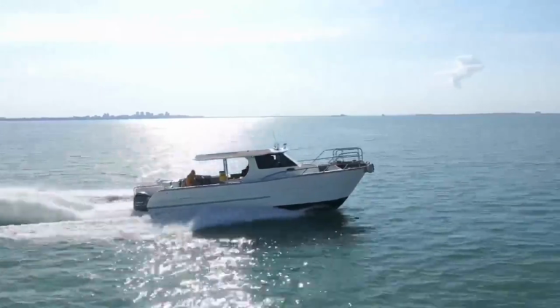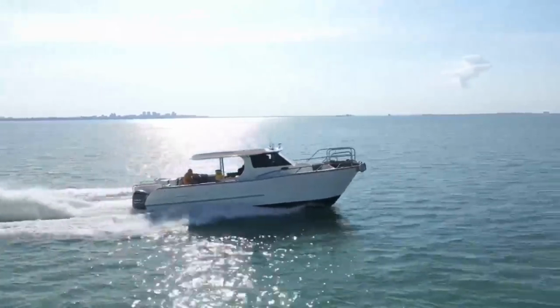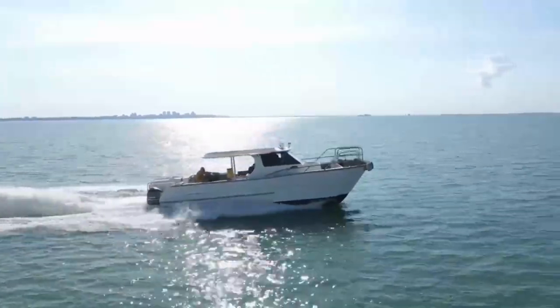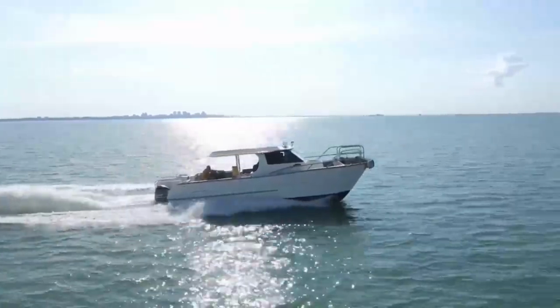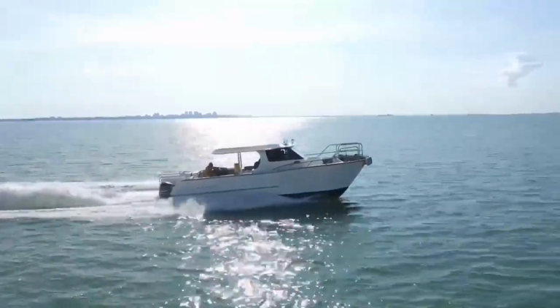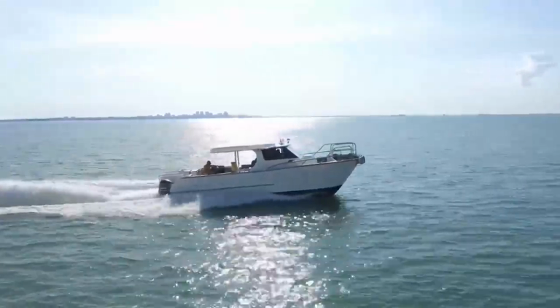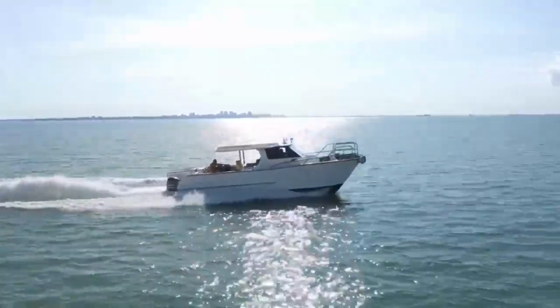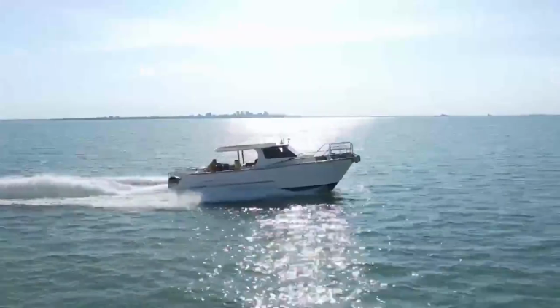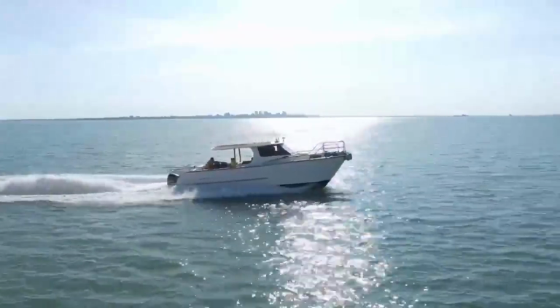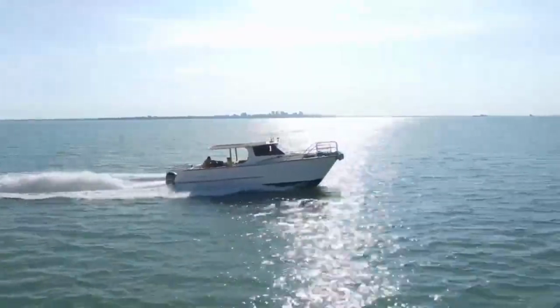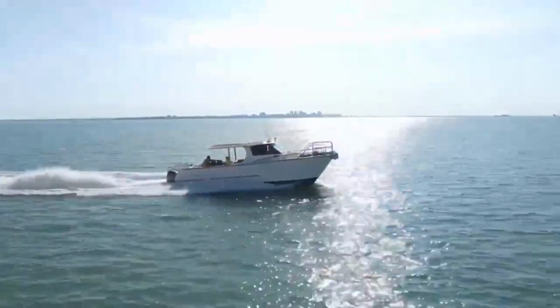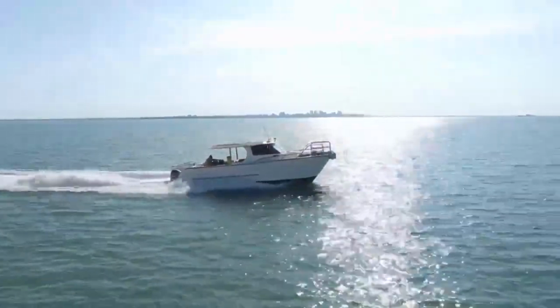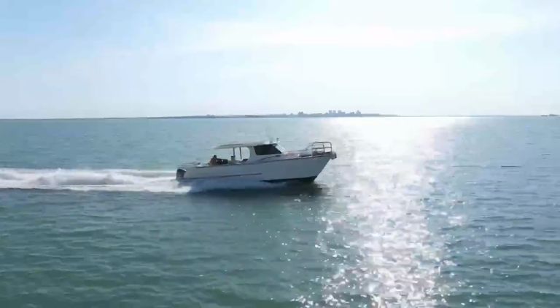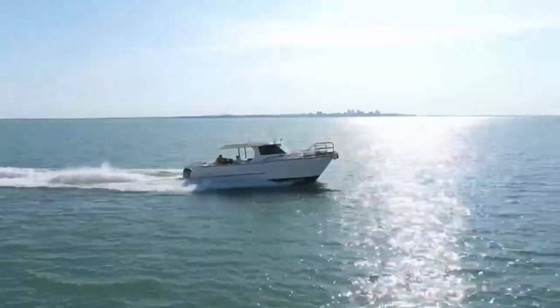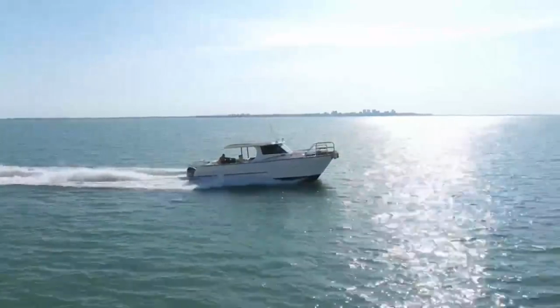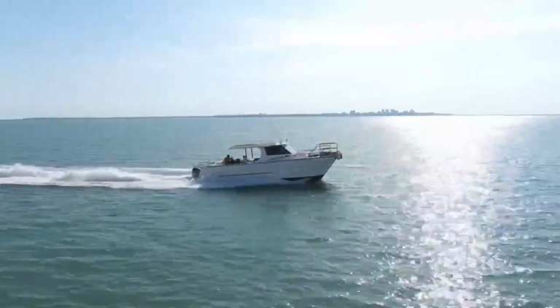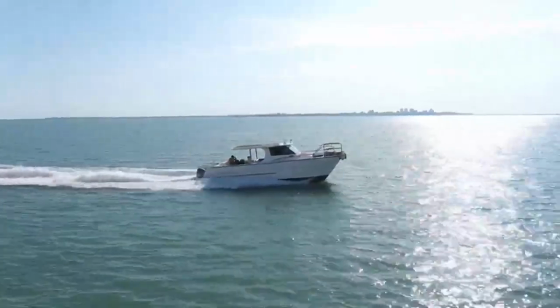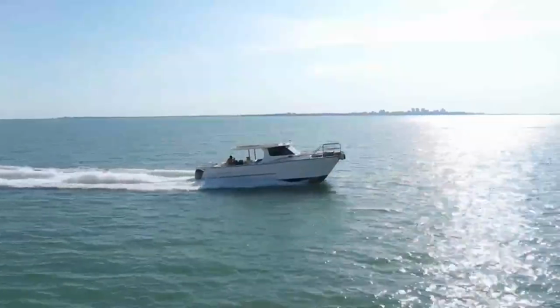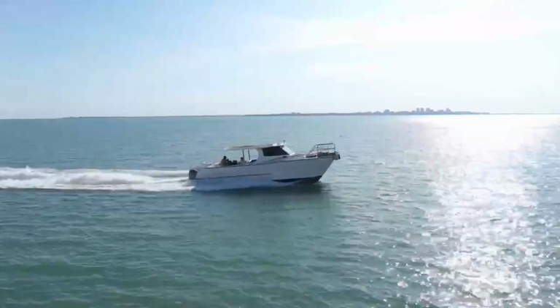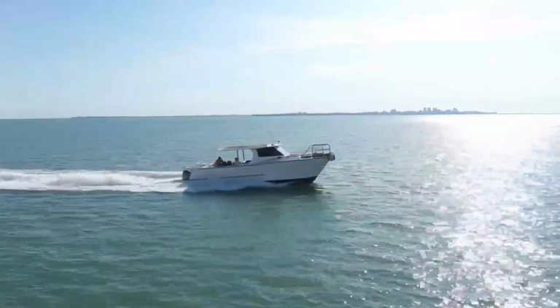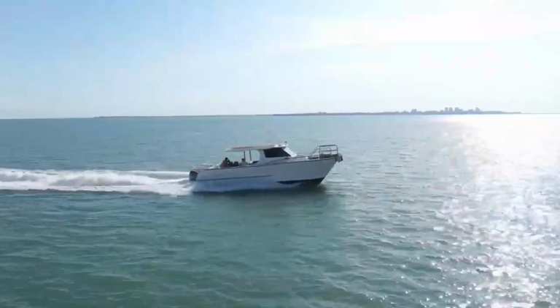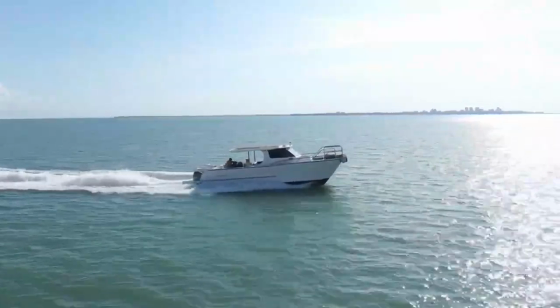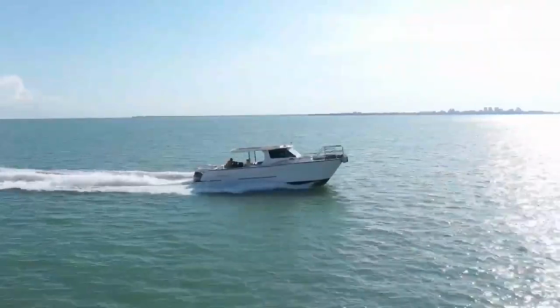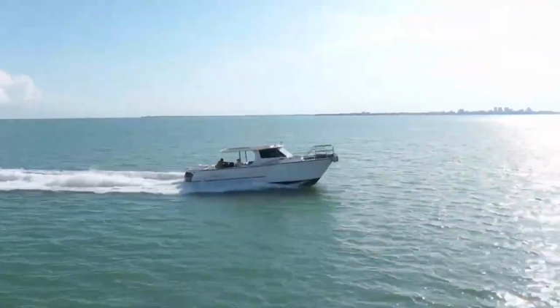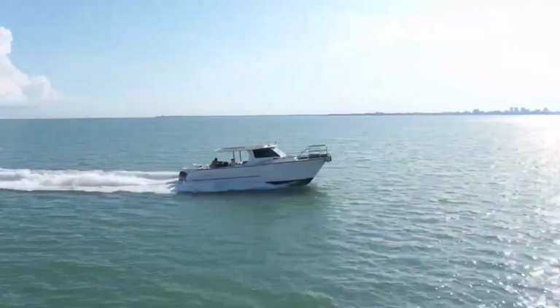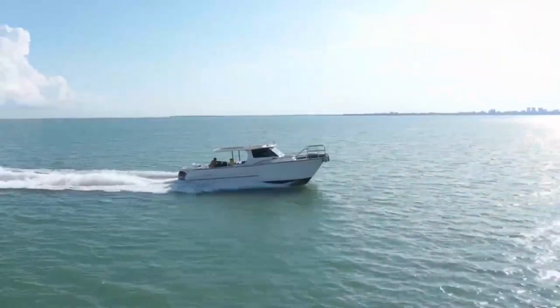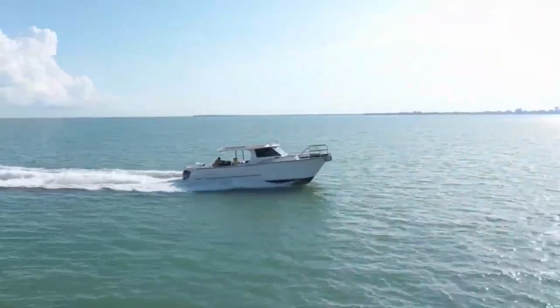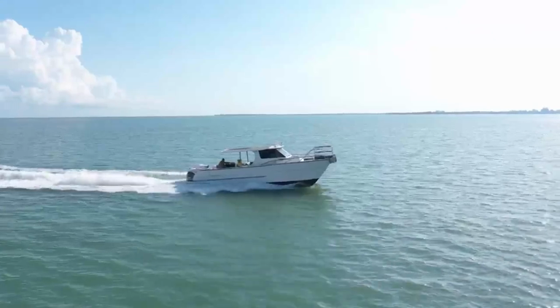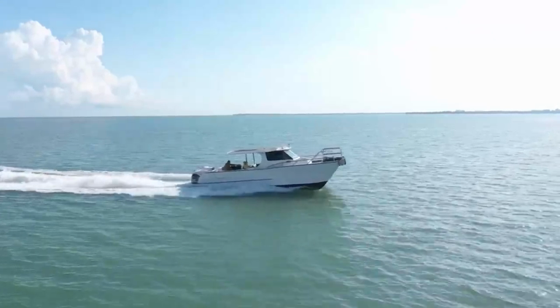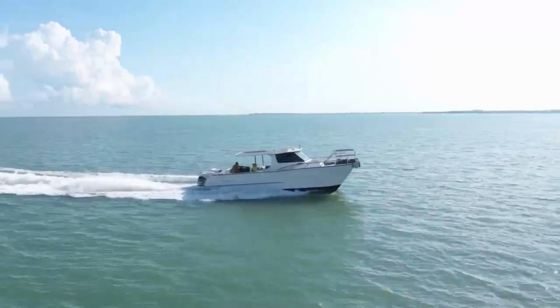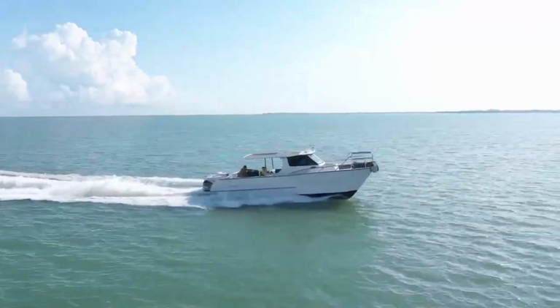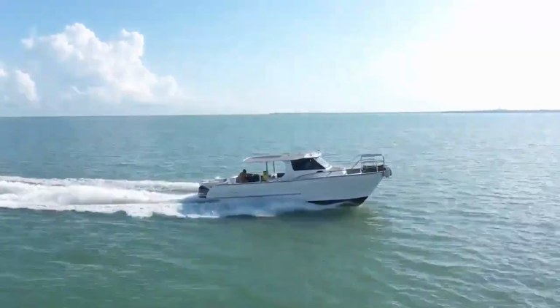We've definitely put the hammer down — it's up to 26 knots at 5200 RPM. We're going into a port-side turn.